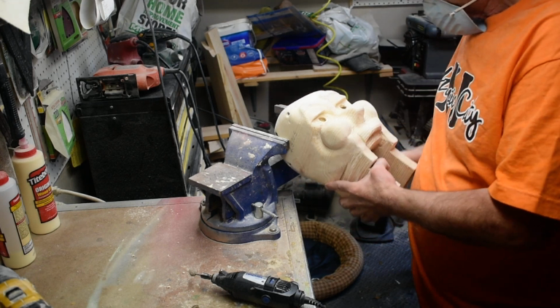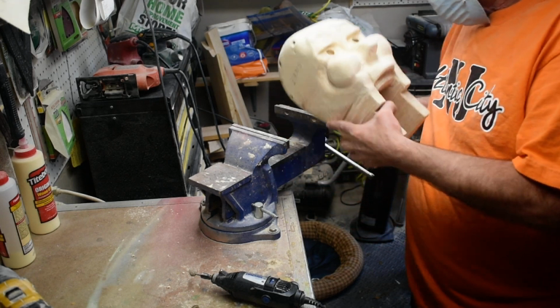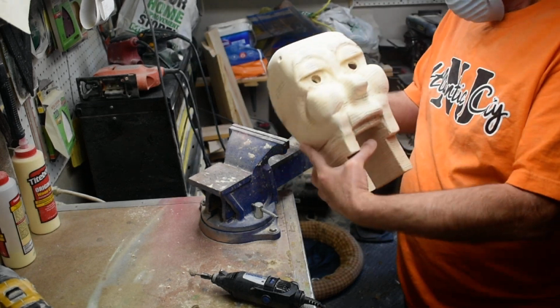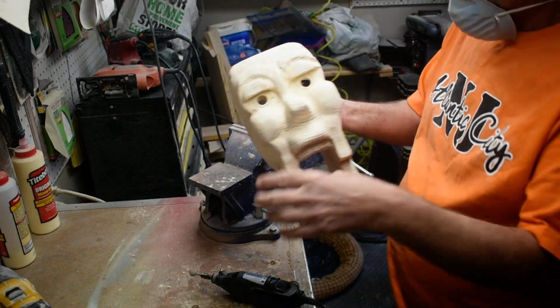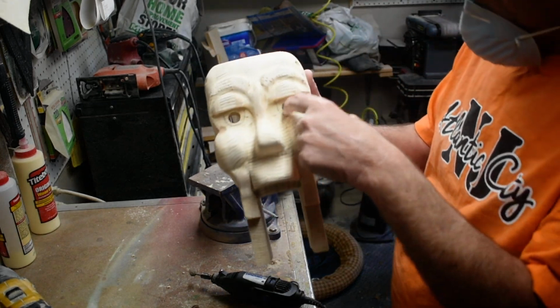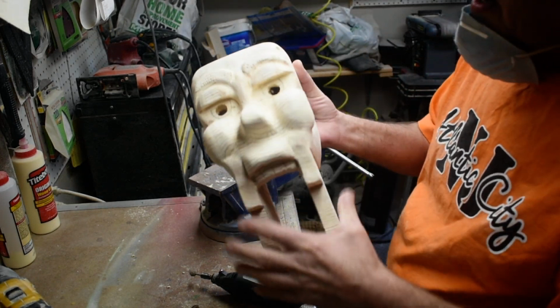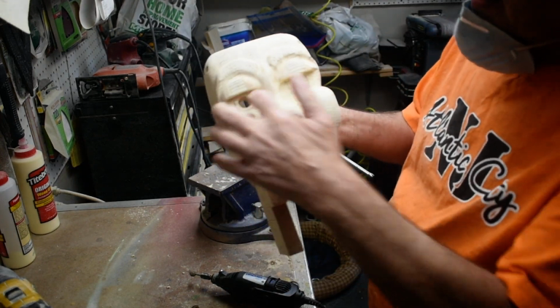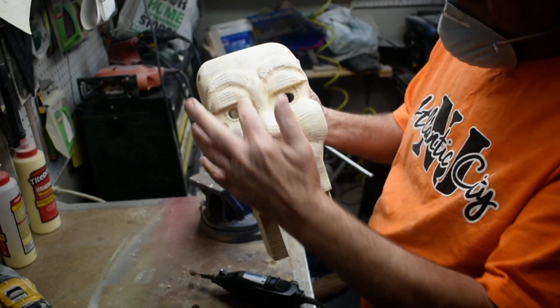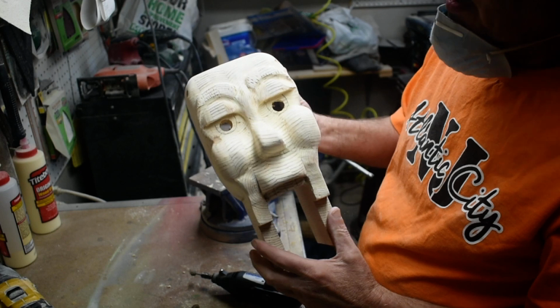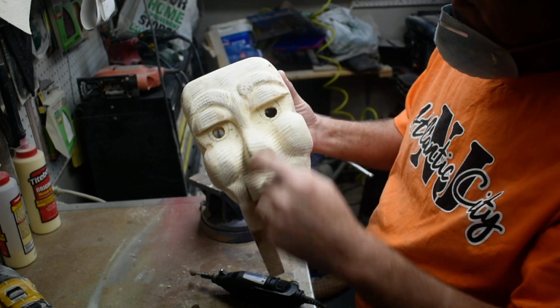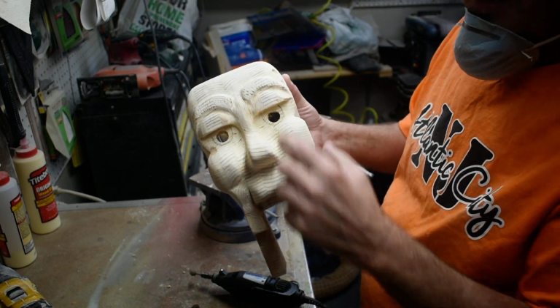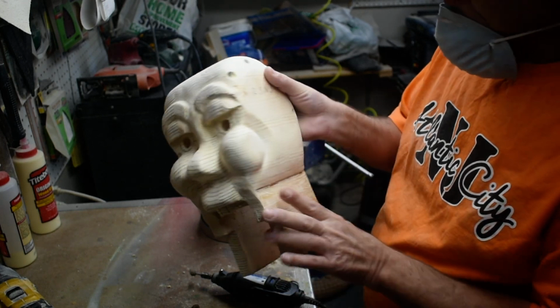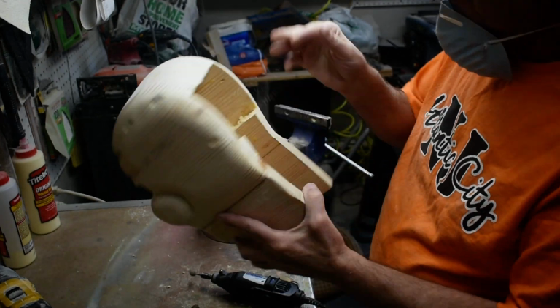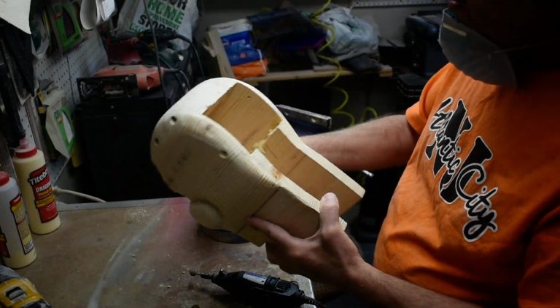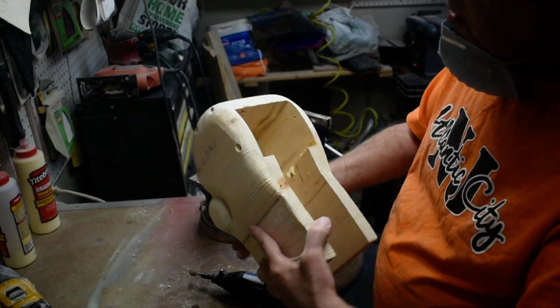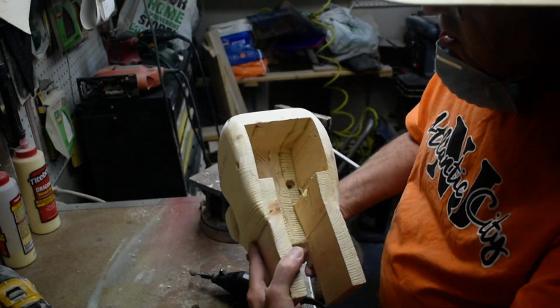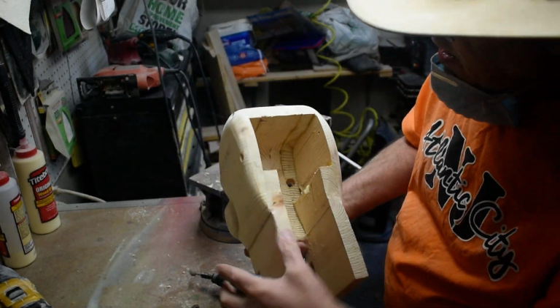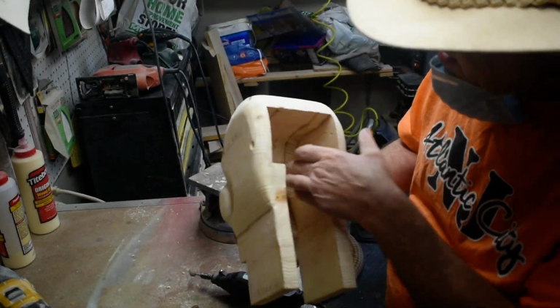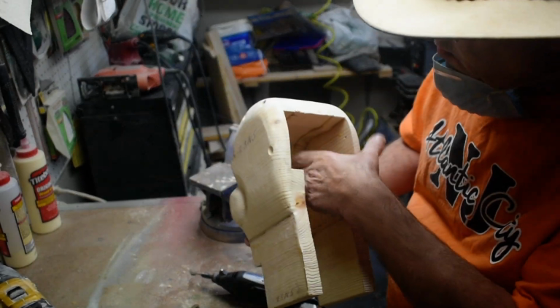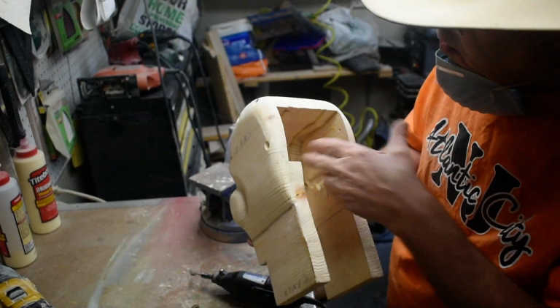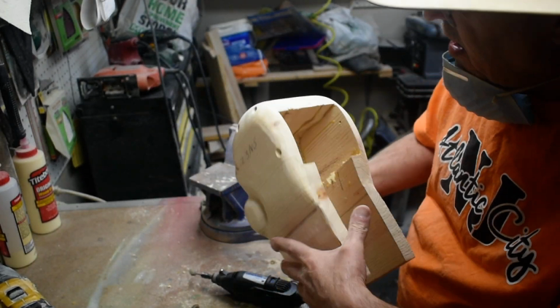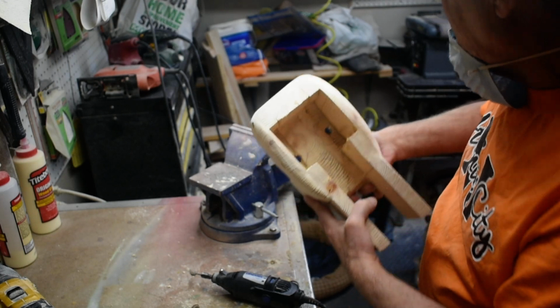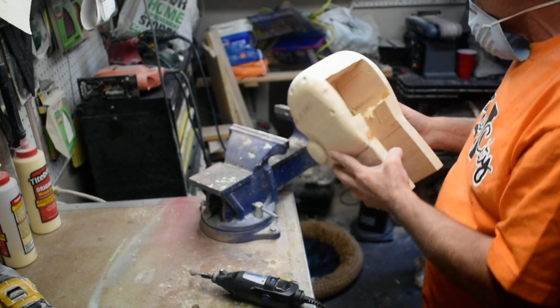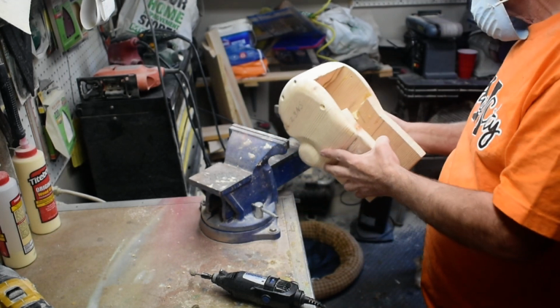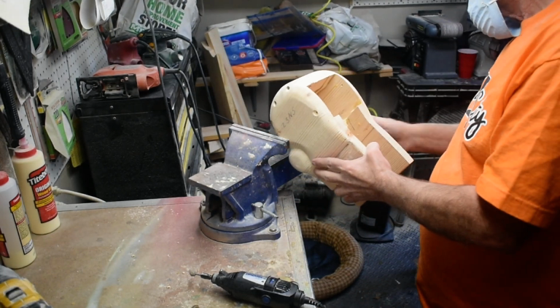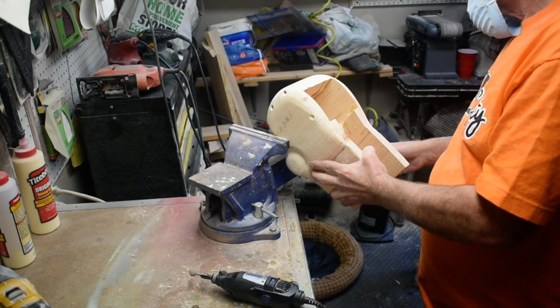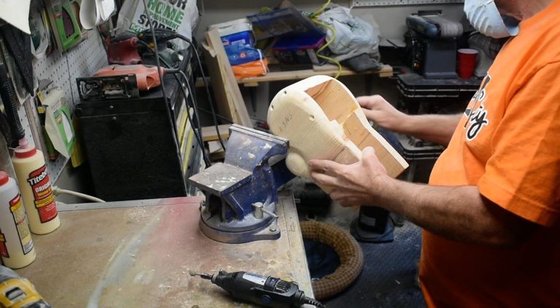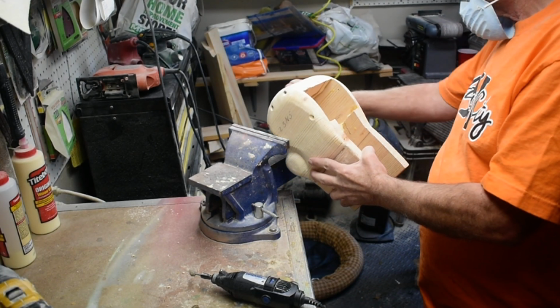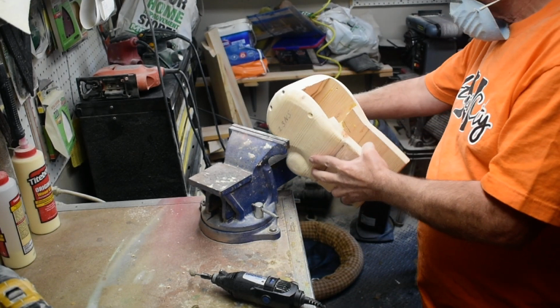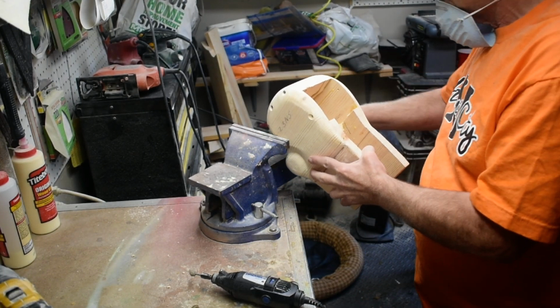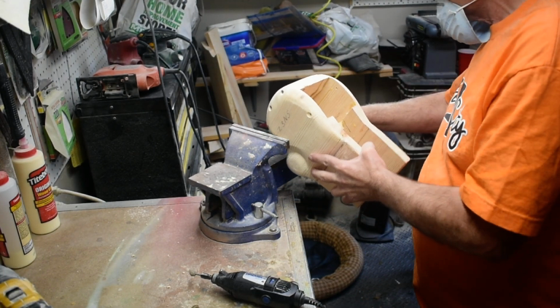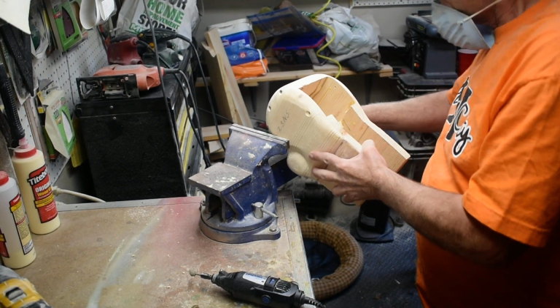What we did was just go behind this eye a little bit and take some of that out. Now we're going to do the same with the inside here — take some of this out so we can get it opened up.